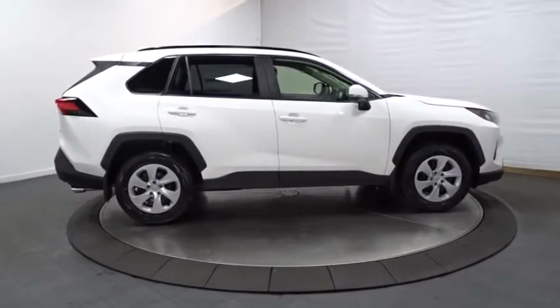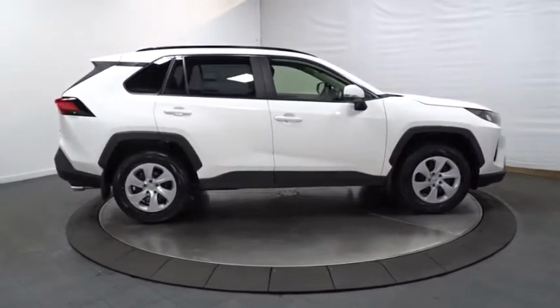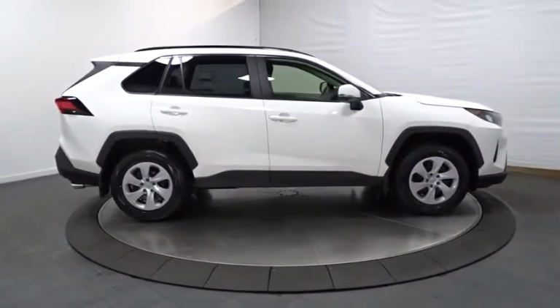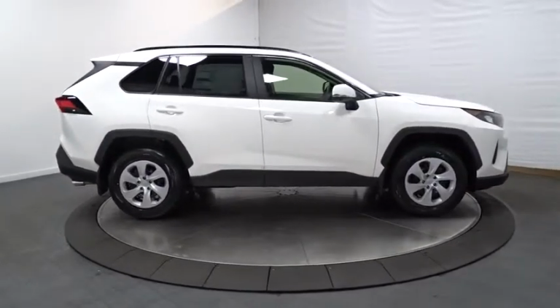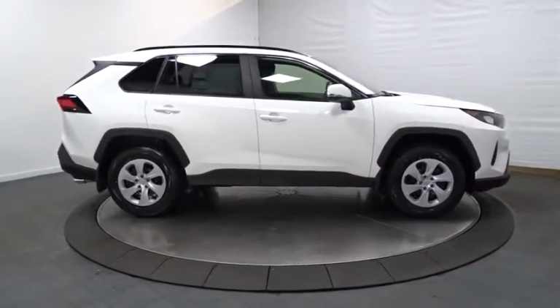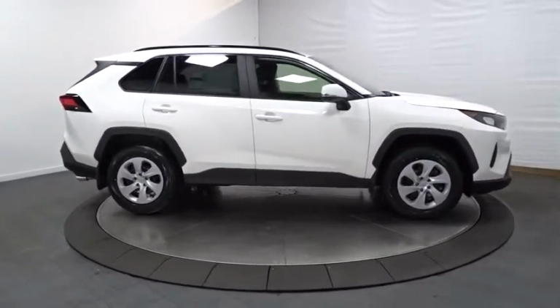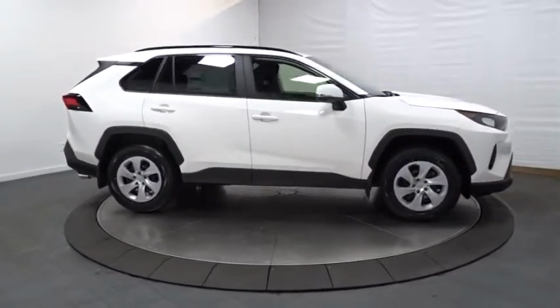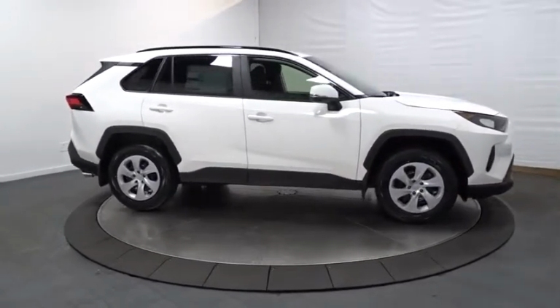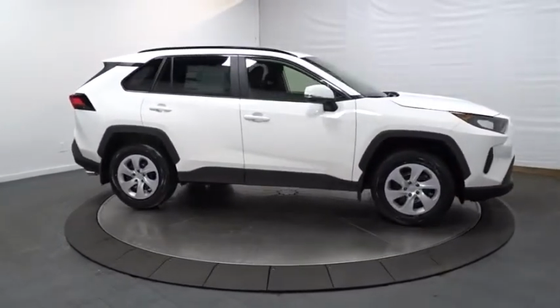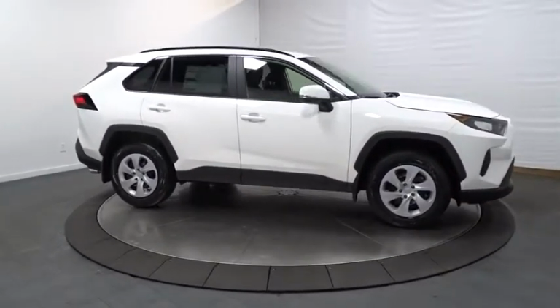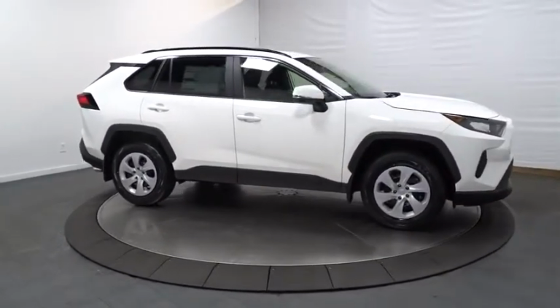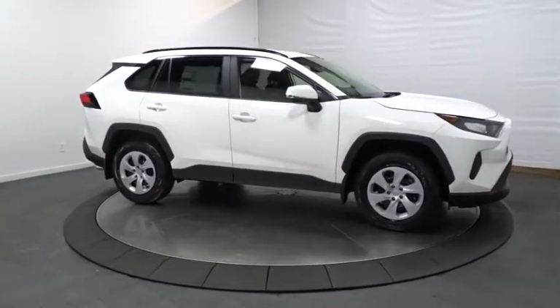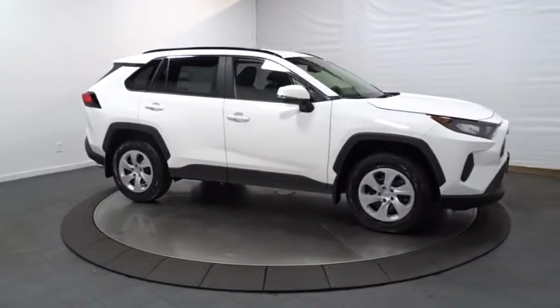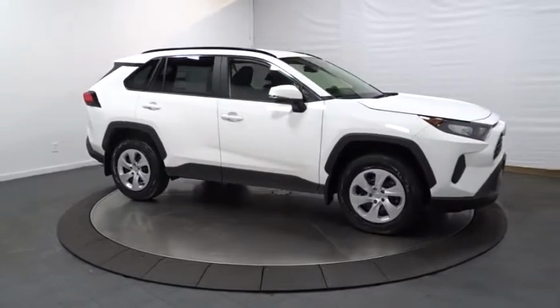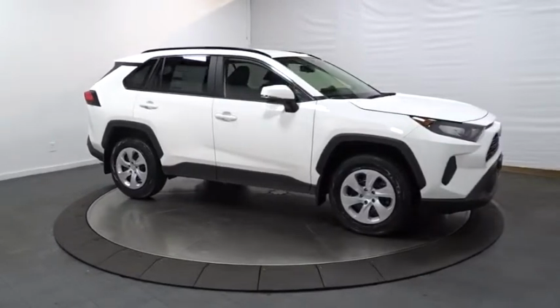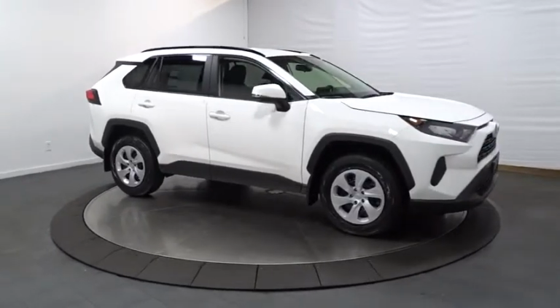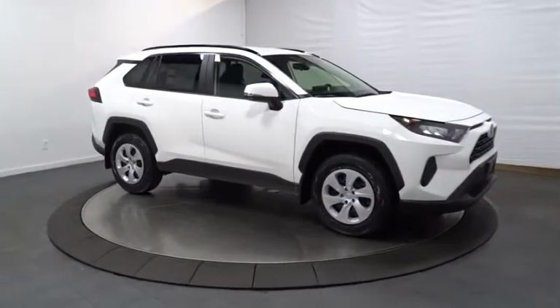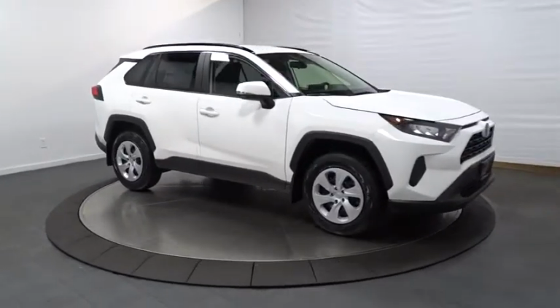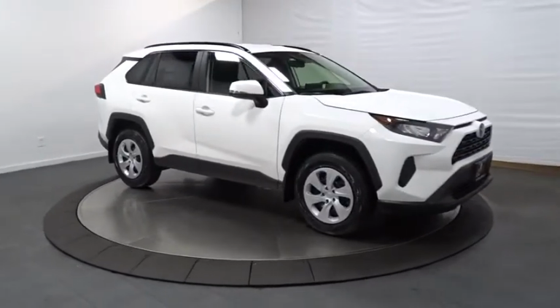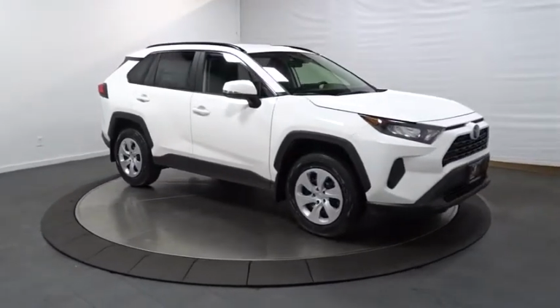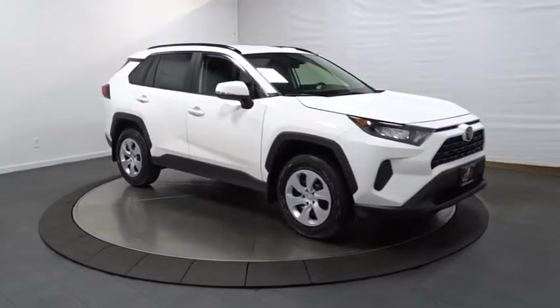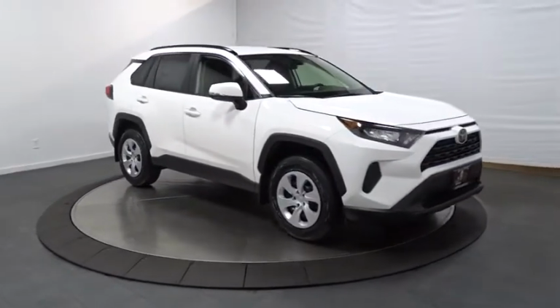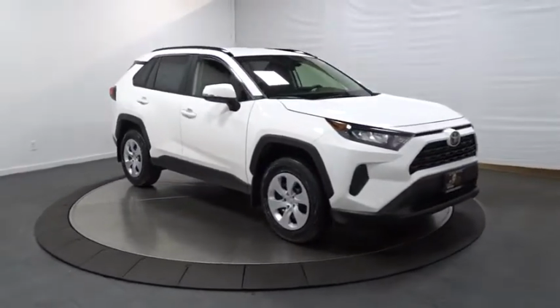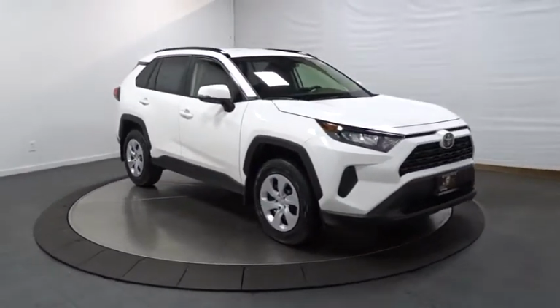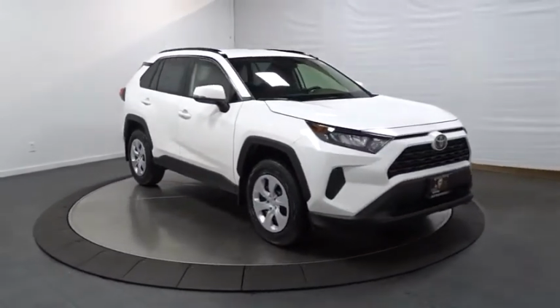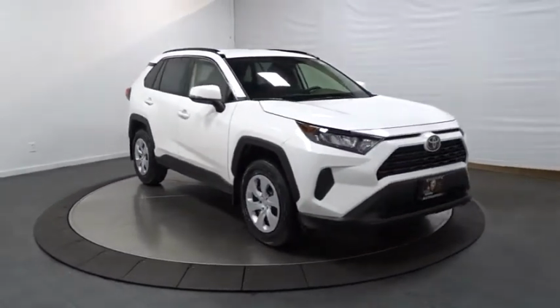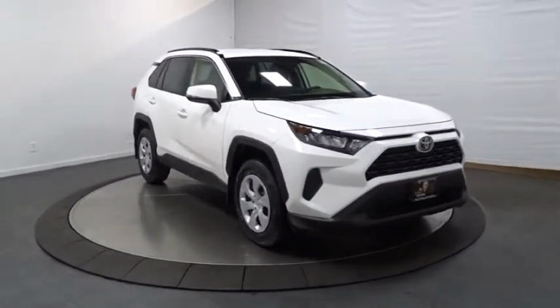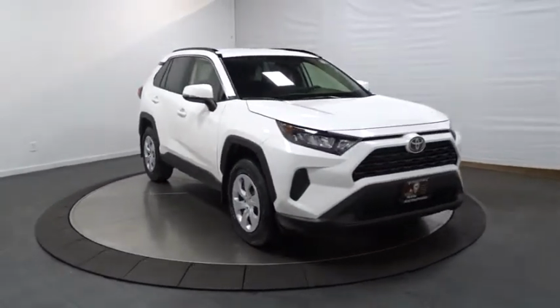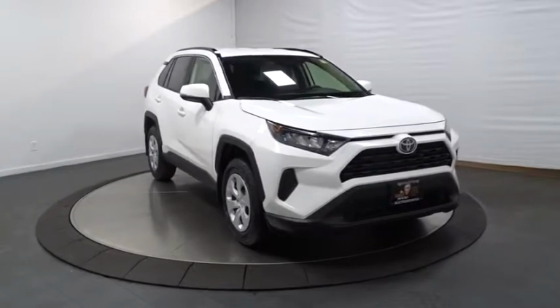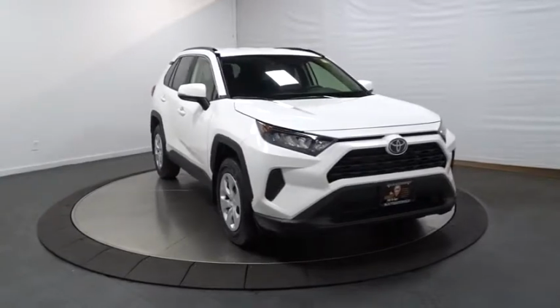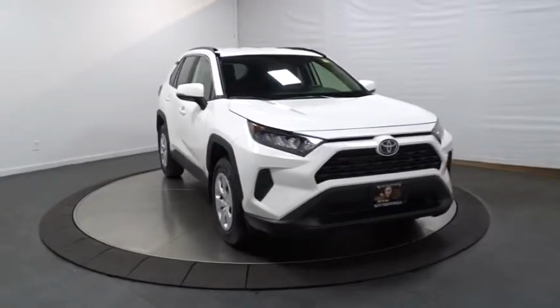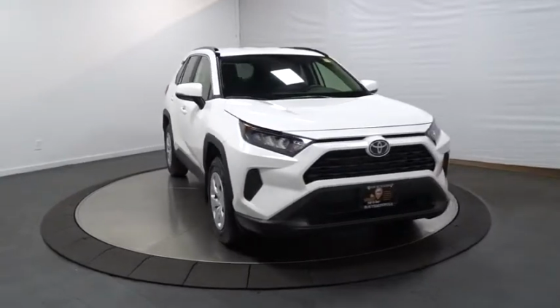Day and night rearview mirror, tachometer, engine immobilizer, steering wheel controls, body color door handles, tinted glass, low tire pressure warning, four-piece floor mat set.